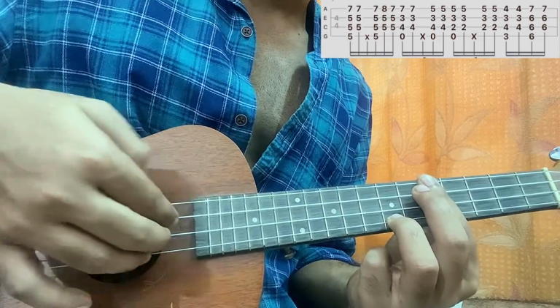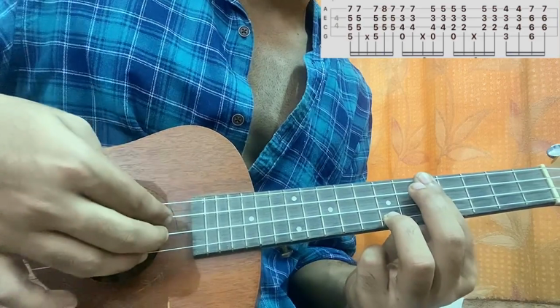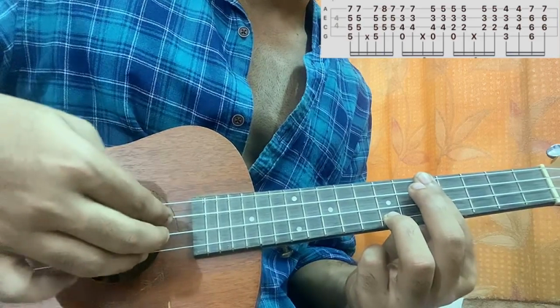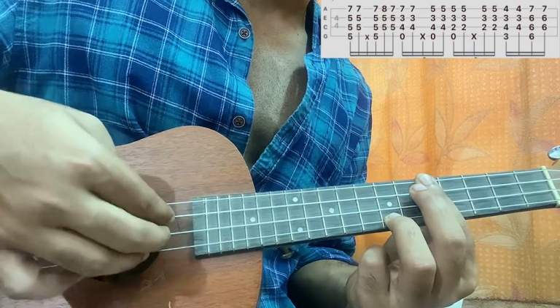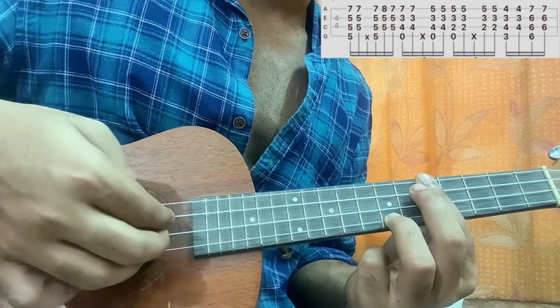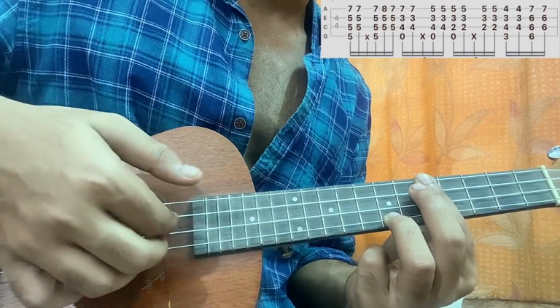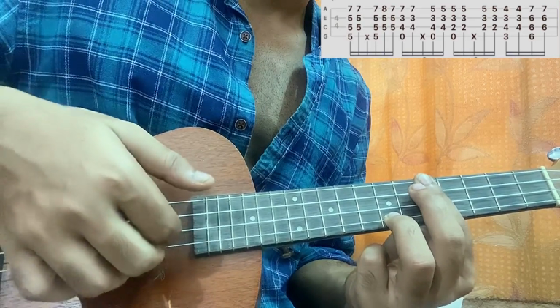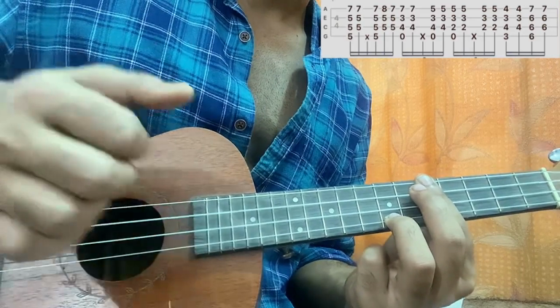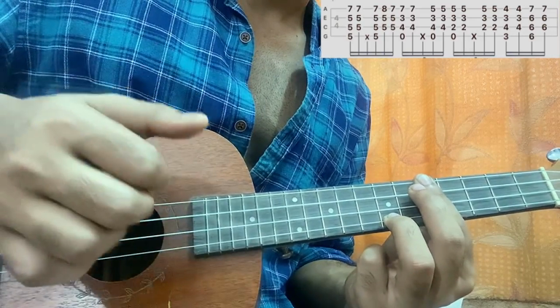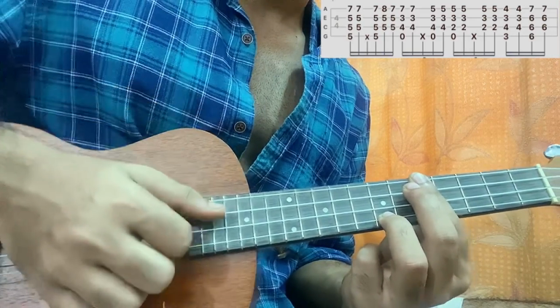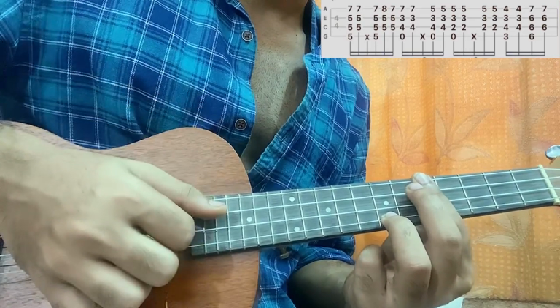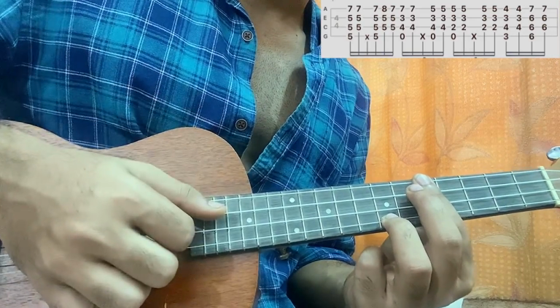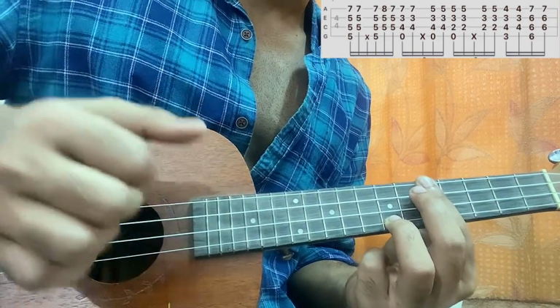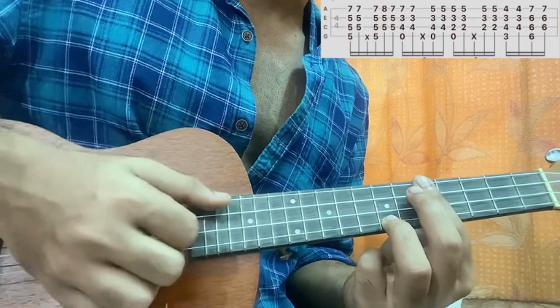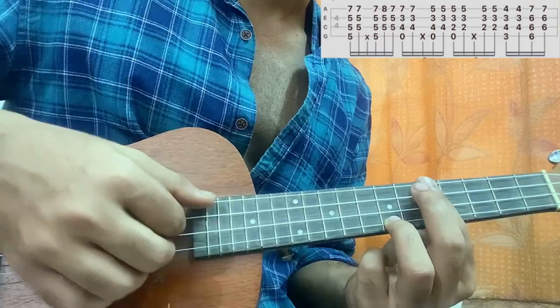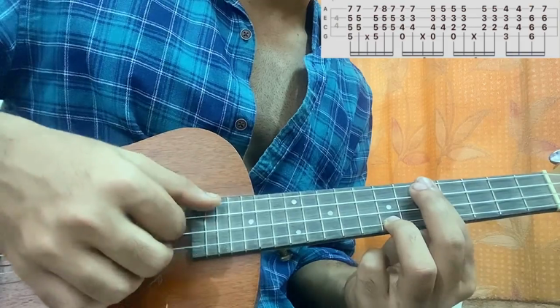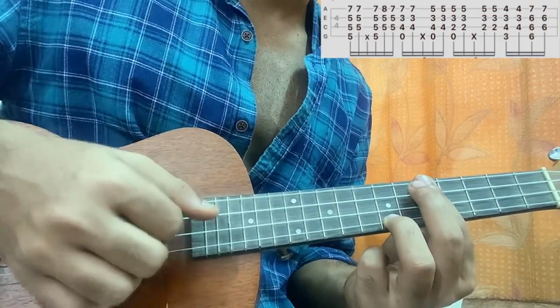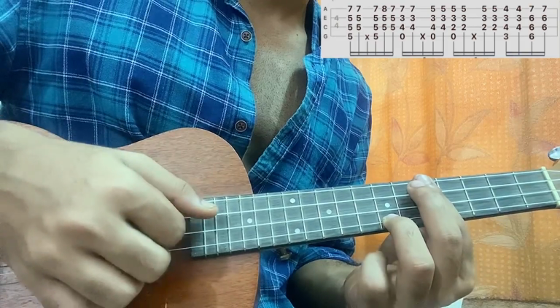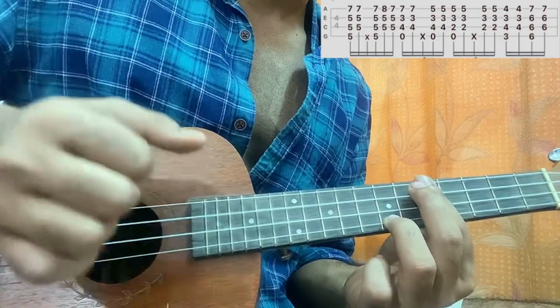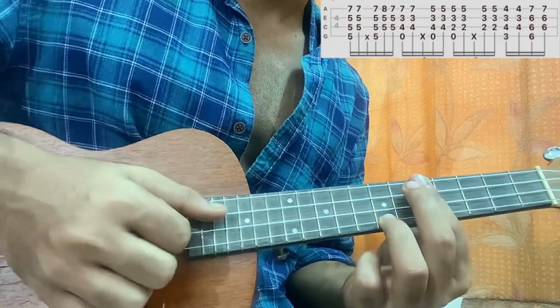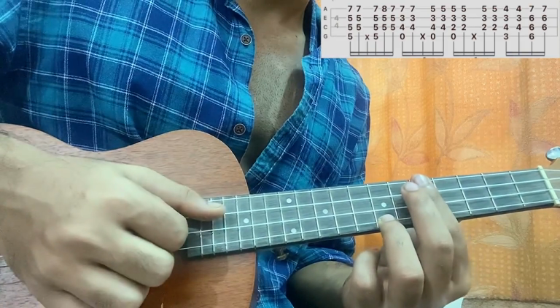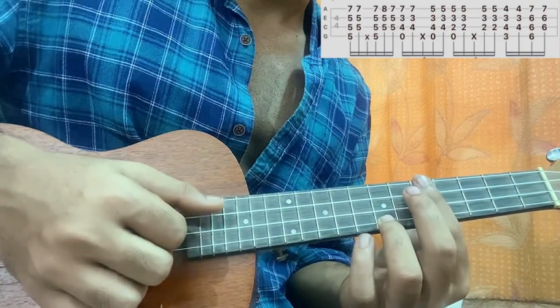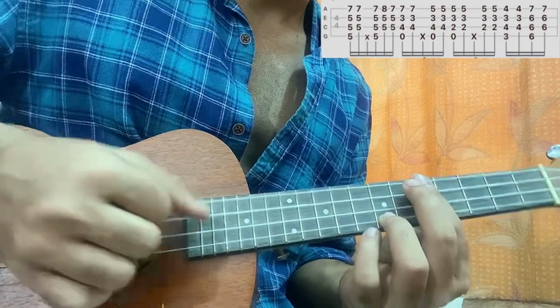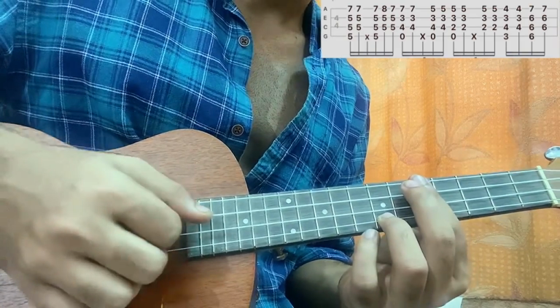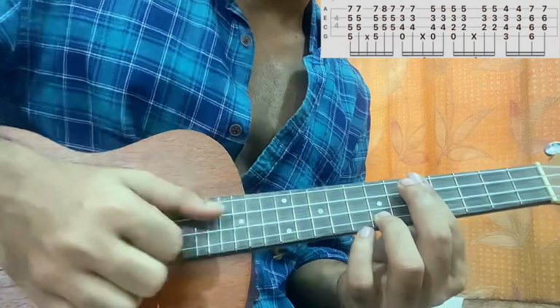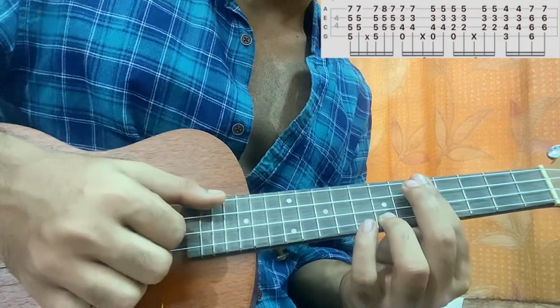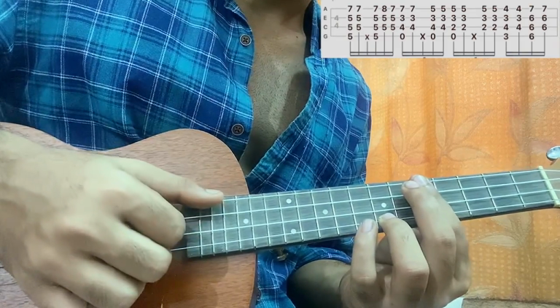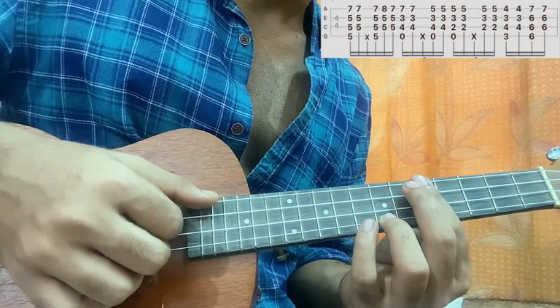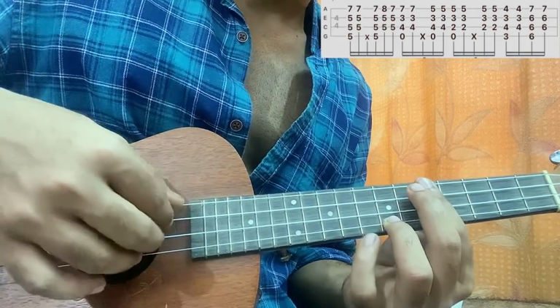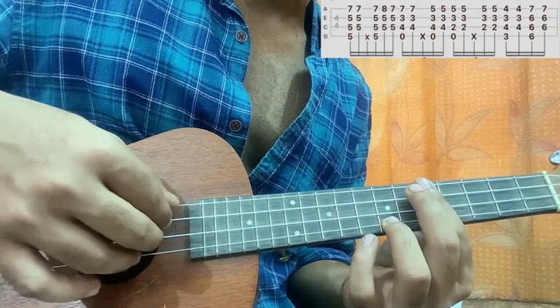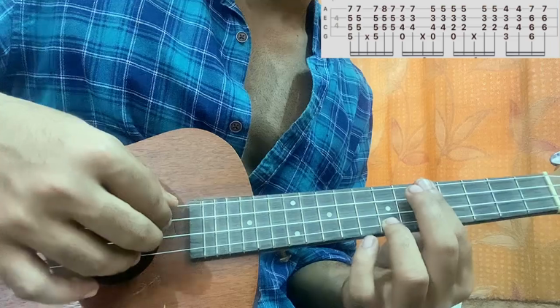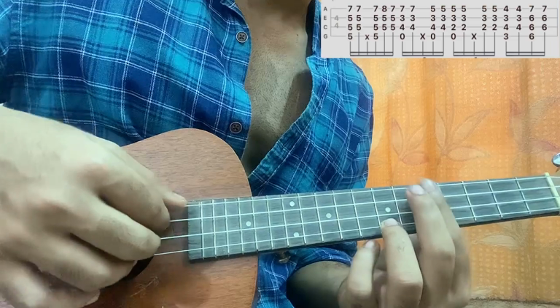You play the three strings from the bottom and then do a small mute, then you pluck all the strings together.